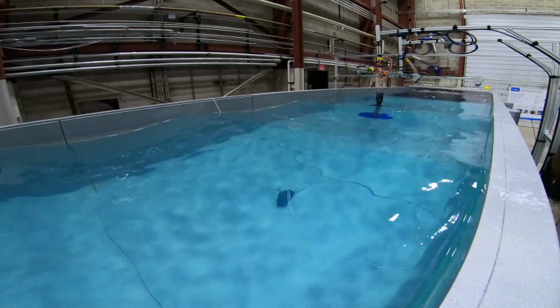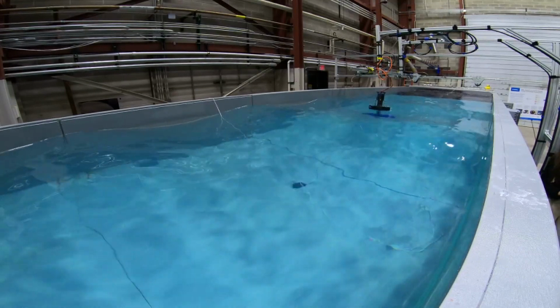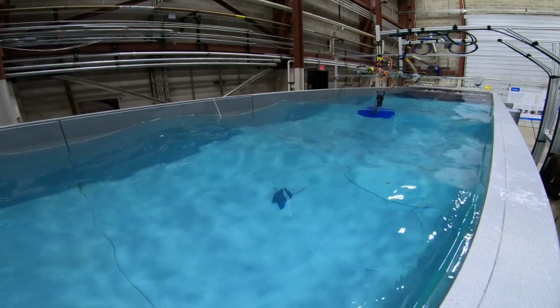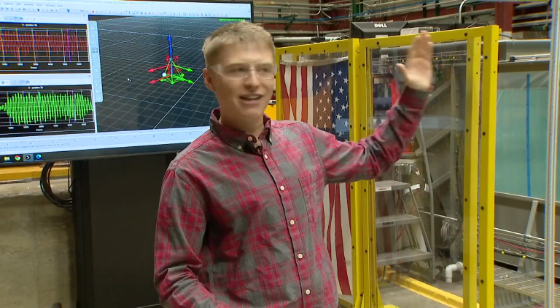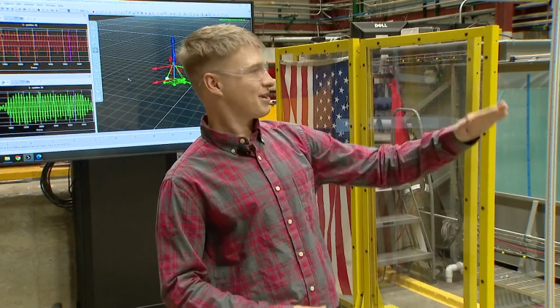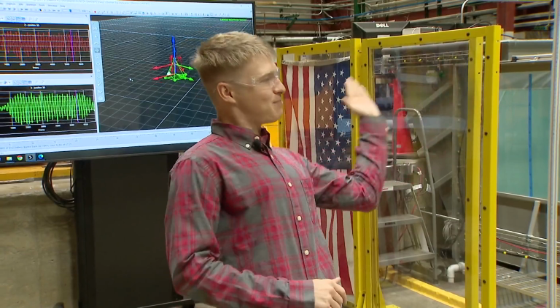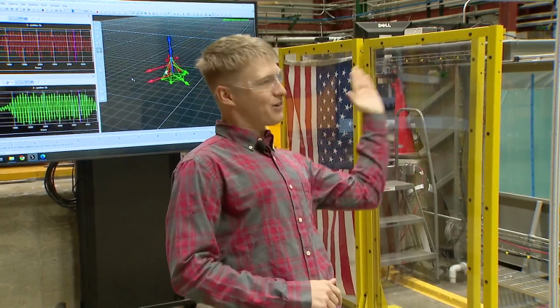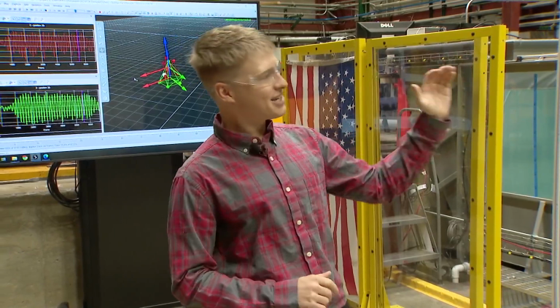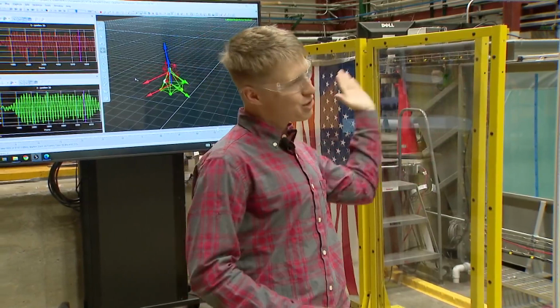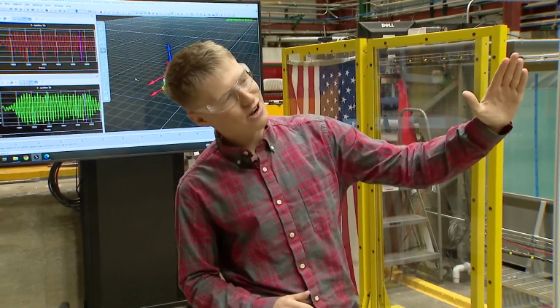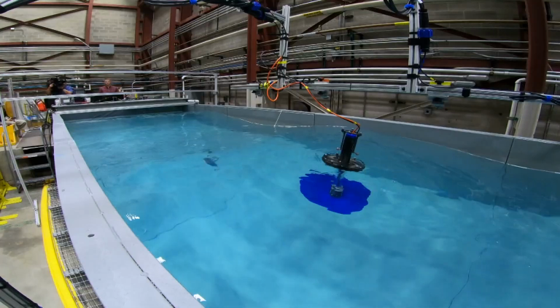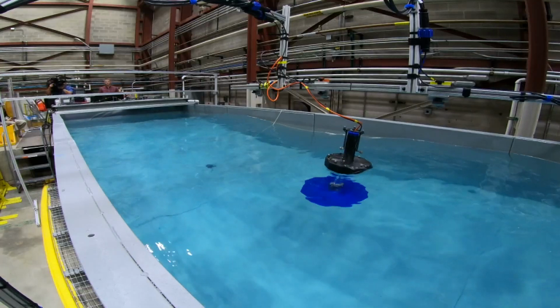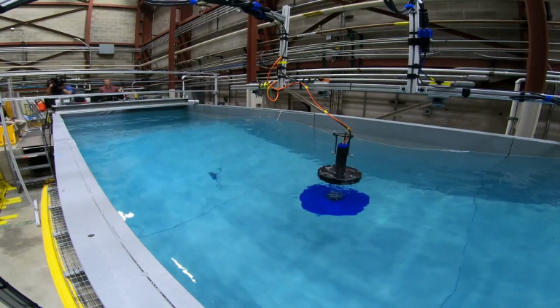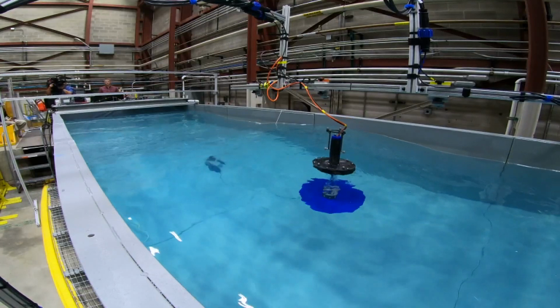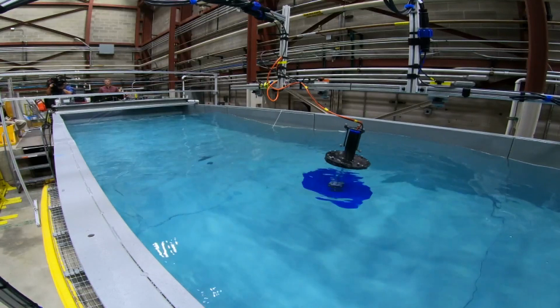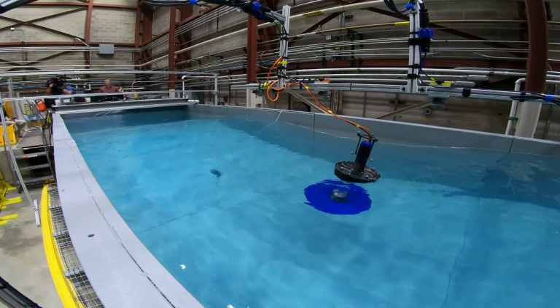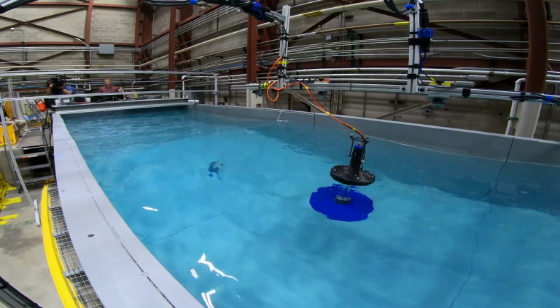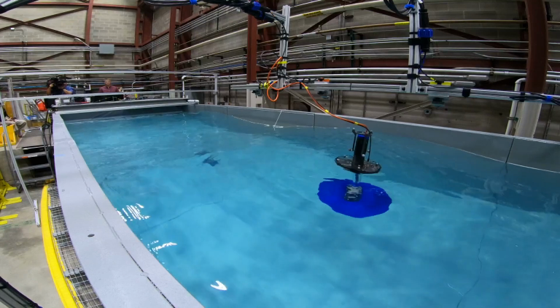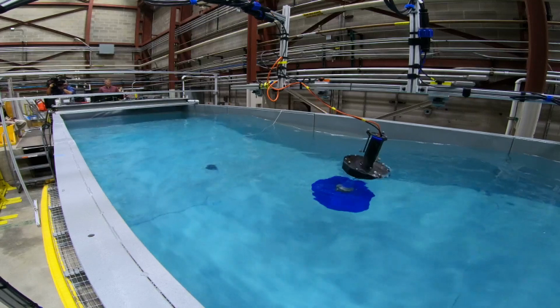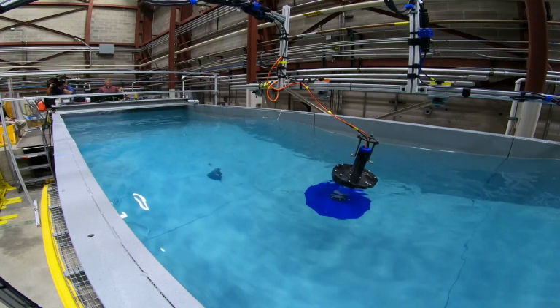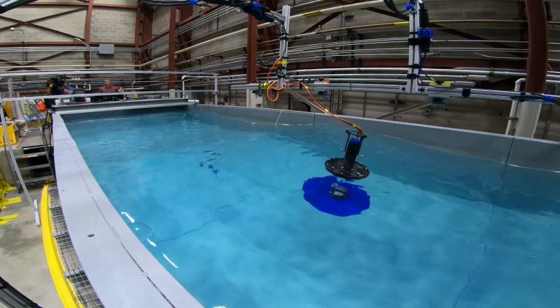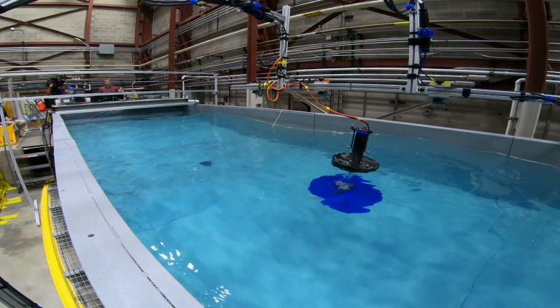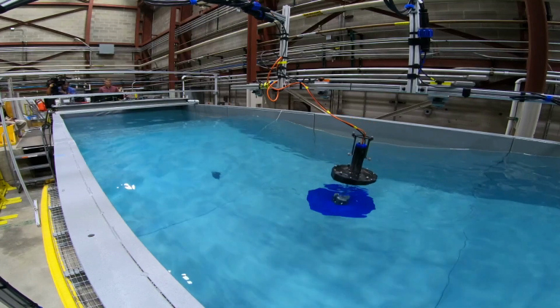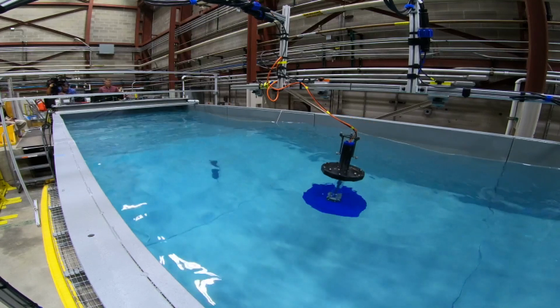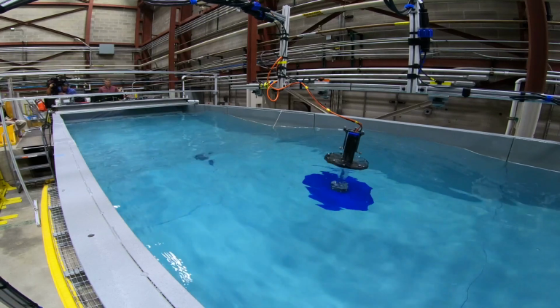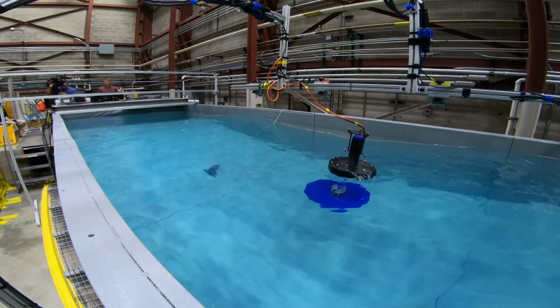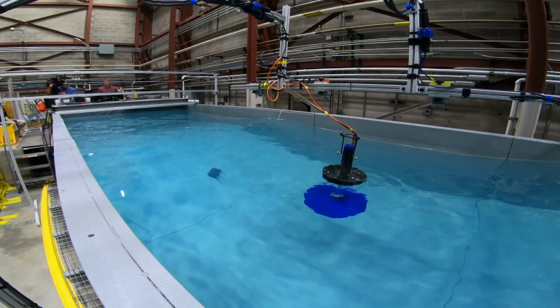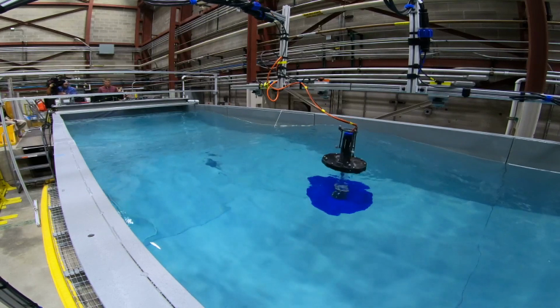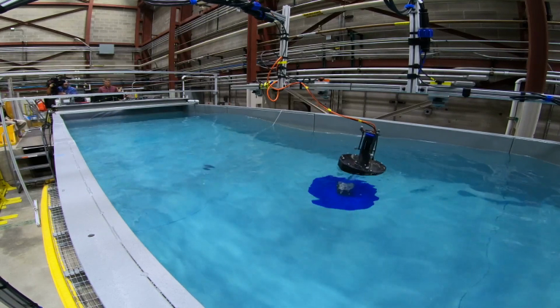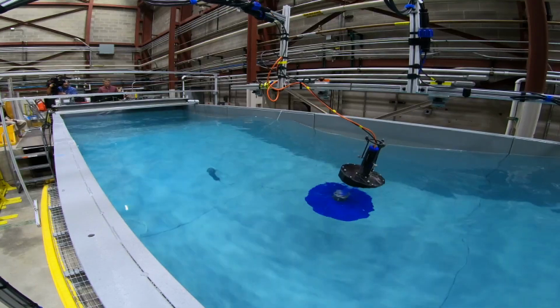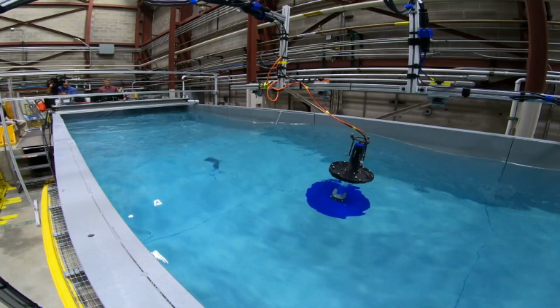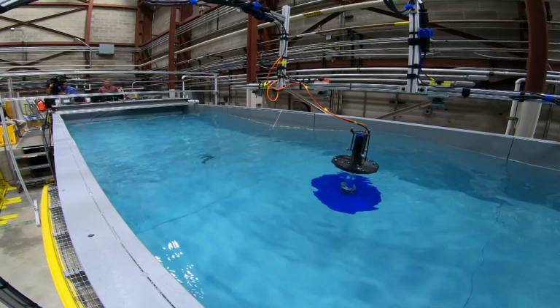There's a big paddle — a flap — that kind of moves back and forth and pushes the water down the length of the tank. Those waves help researchers test scaled down wave energy devices before they're tested in the real ocean.